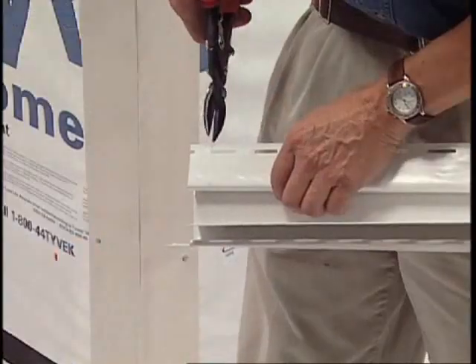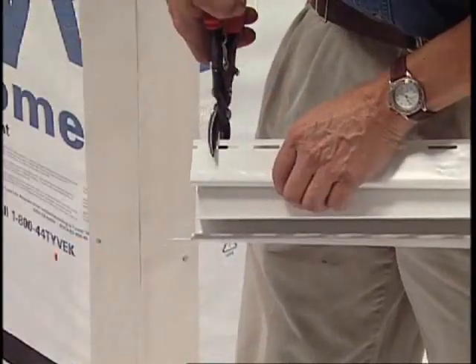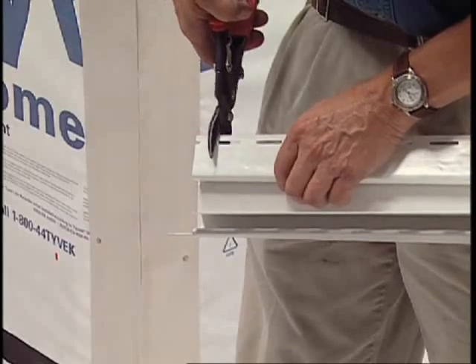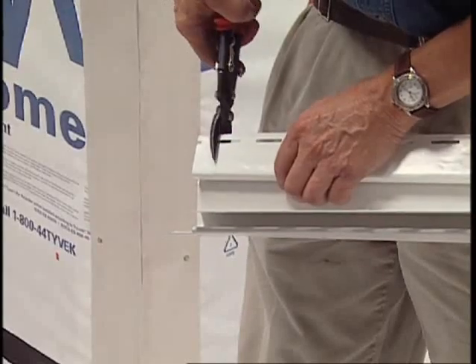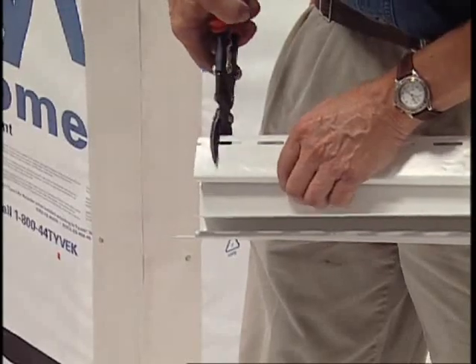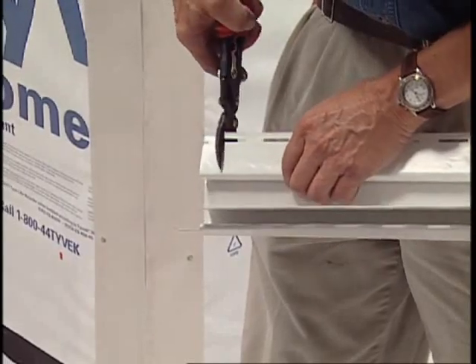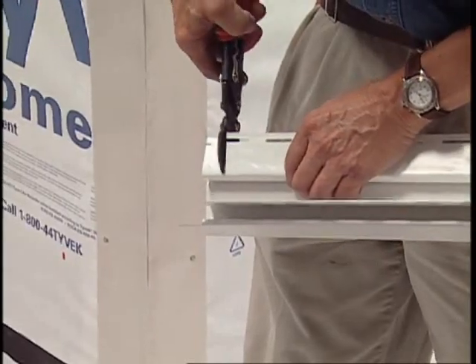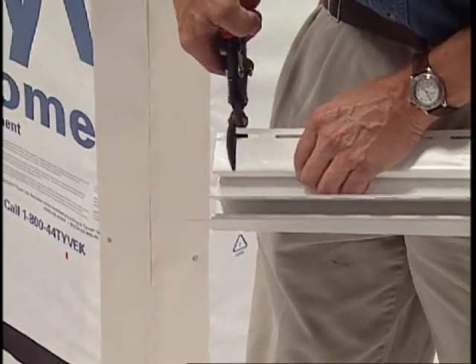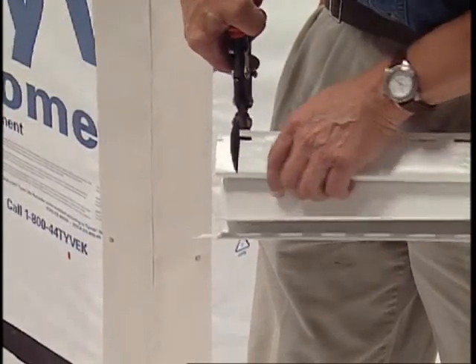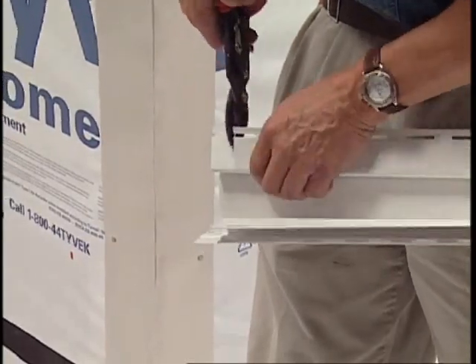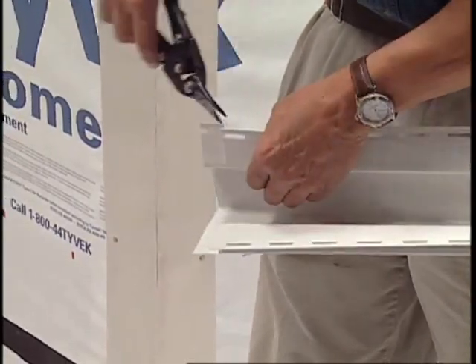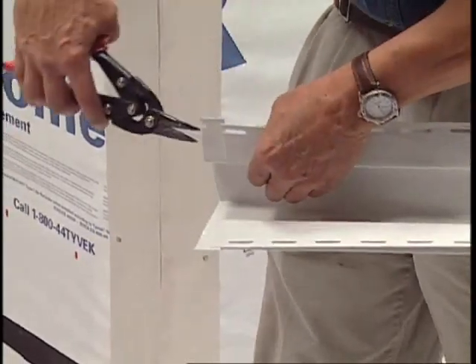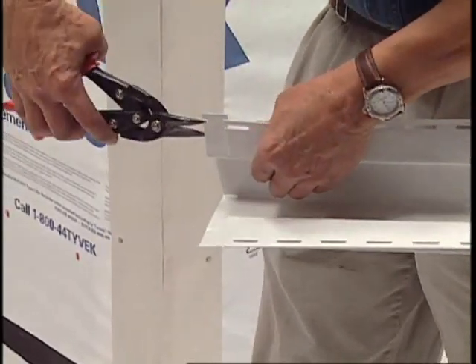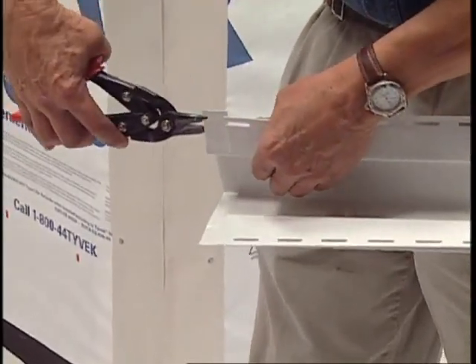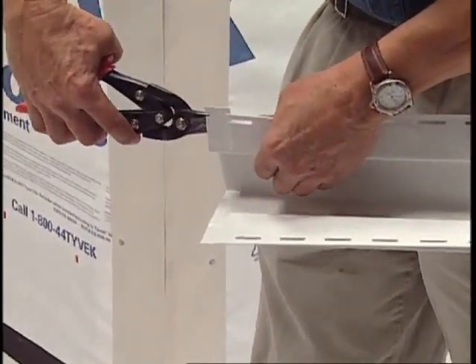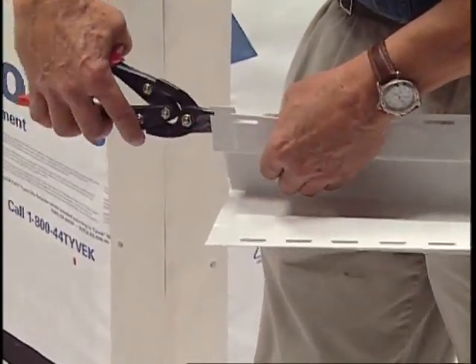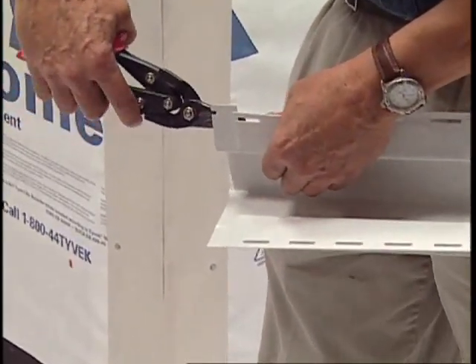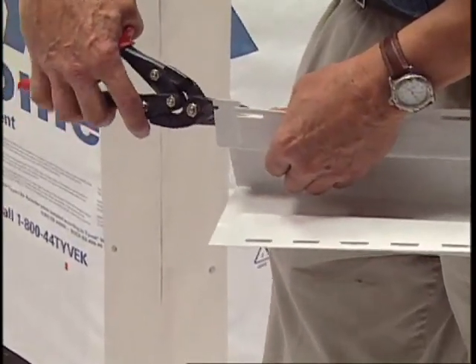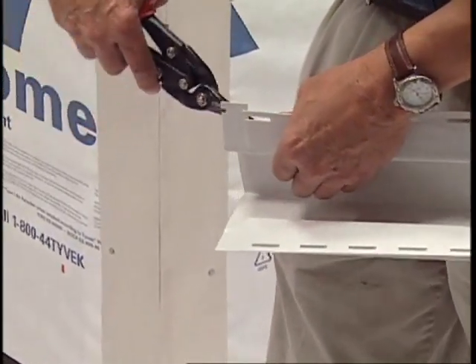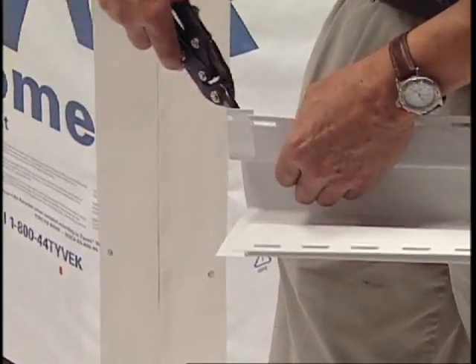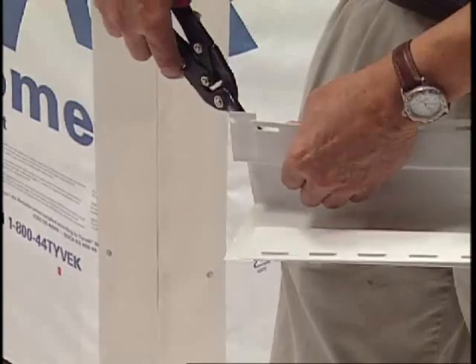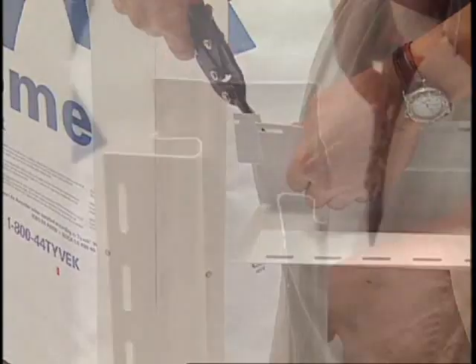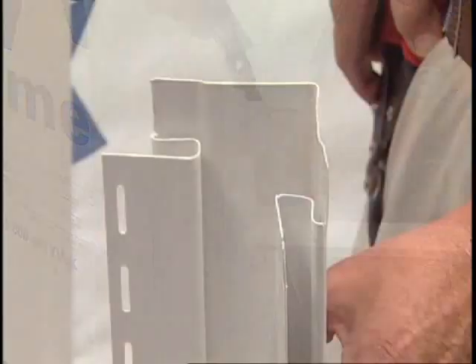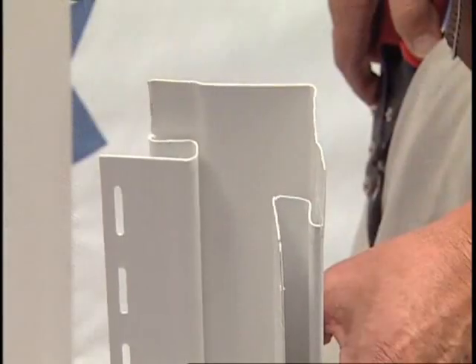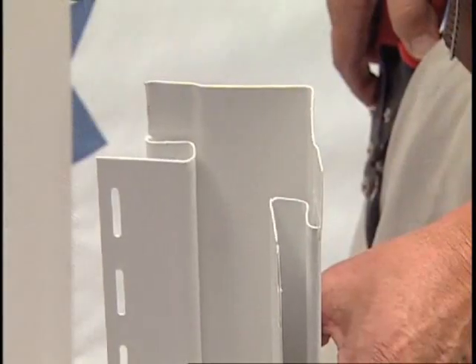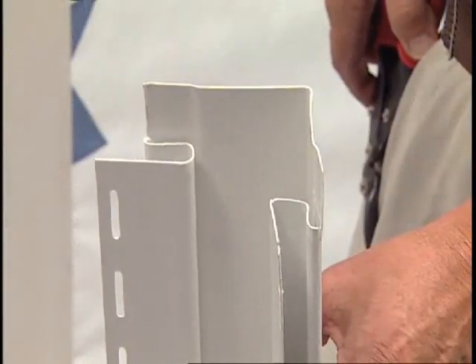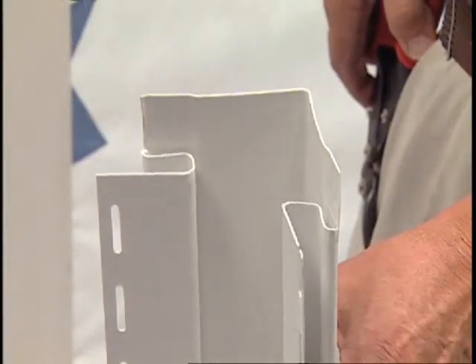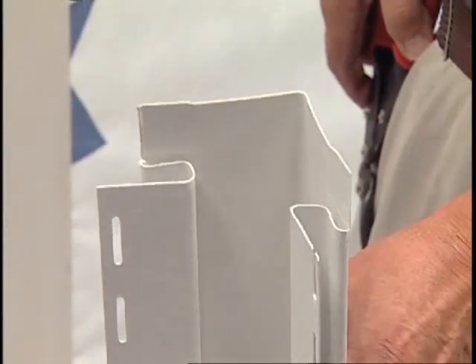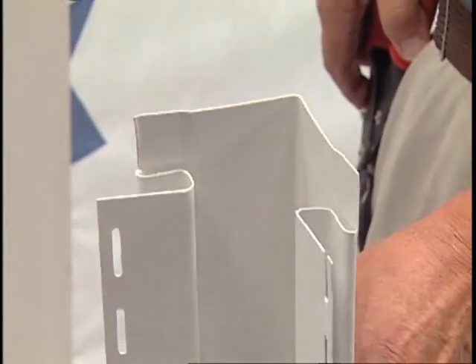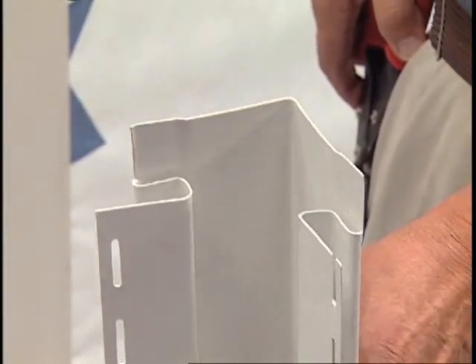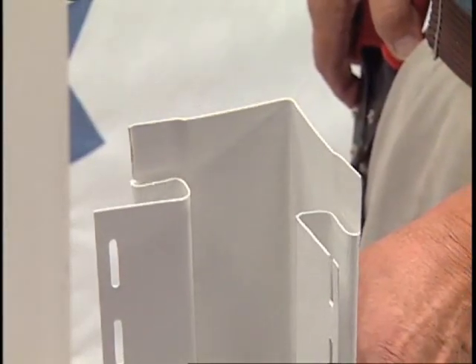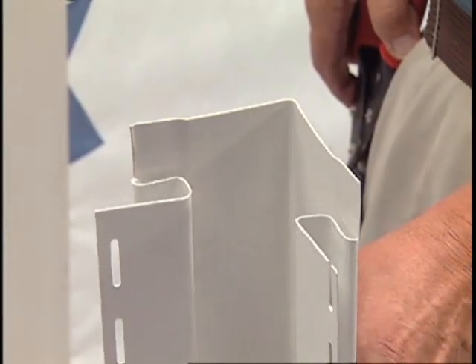Now, let's look at overlapping outside or inside corner posts. Cut one inch off the nailing flange and the back of the receiver all the way out to the corner's face.